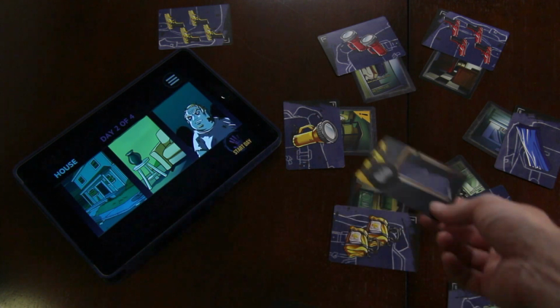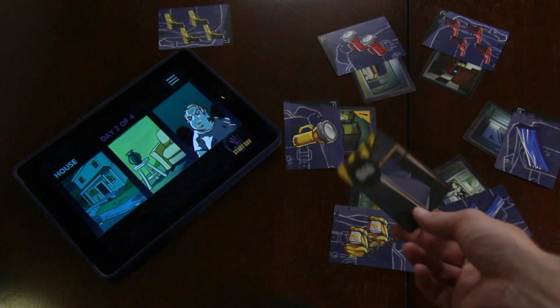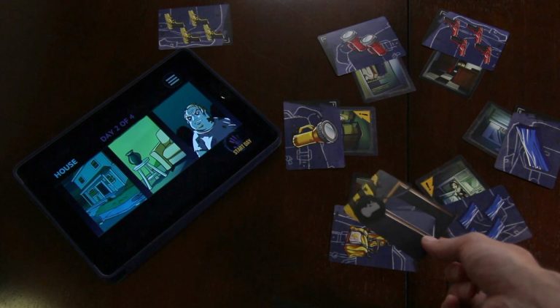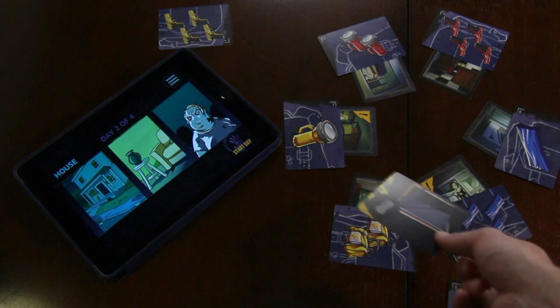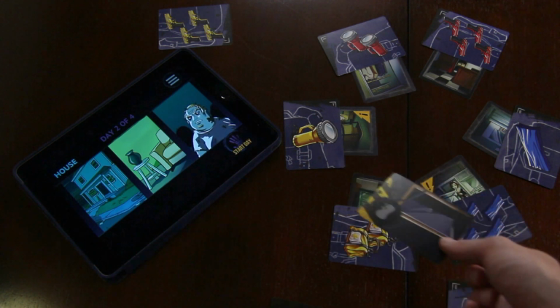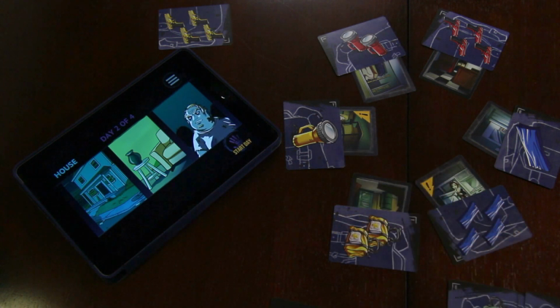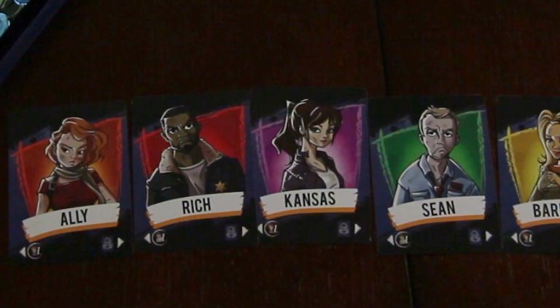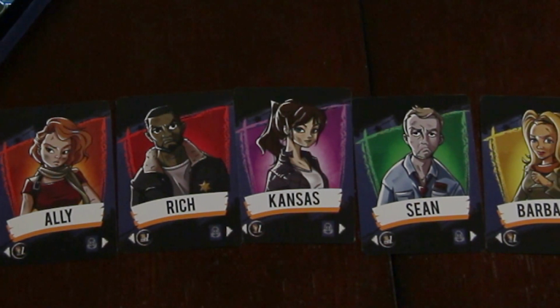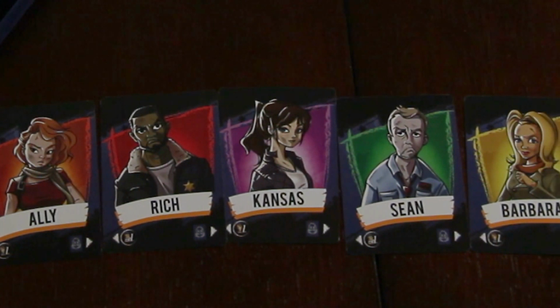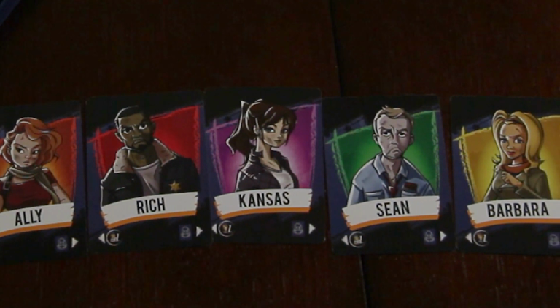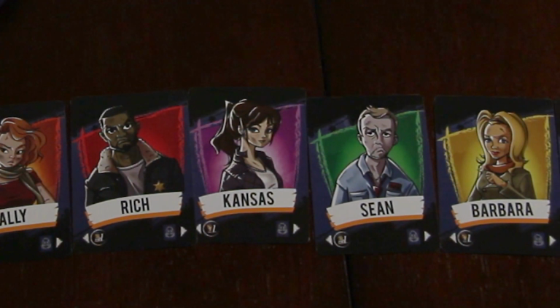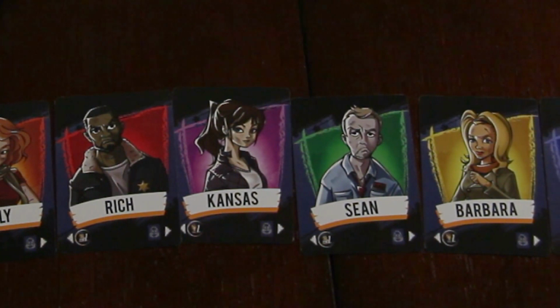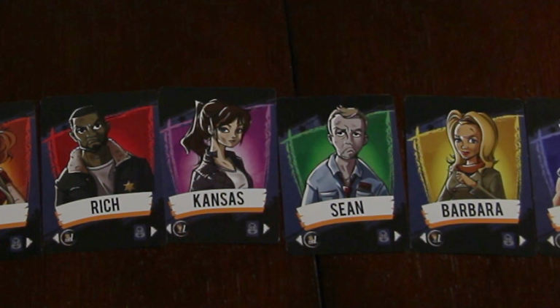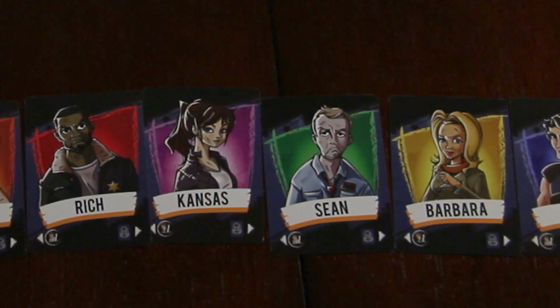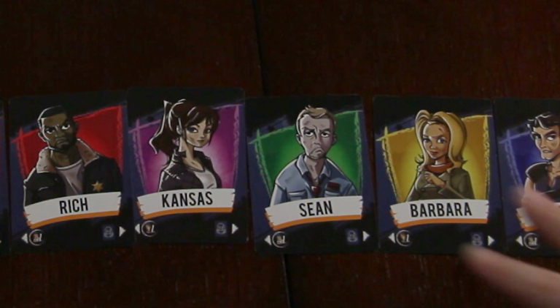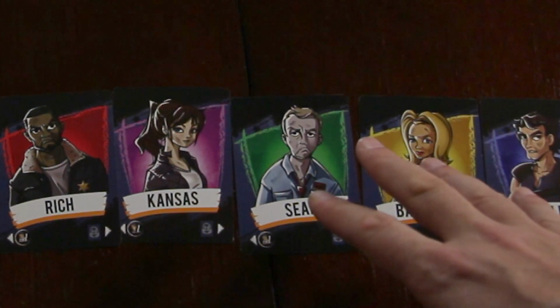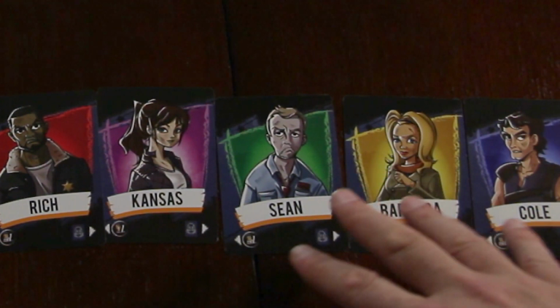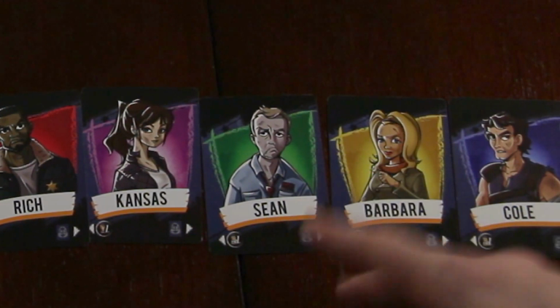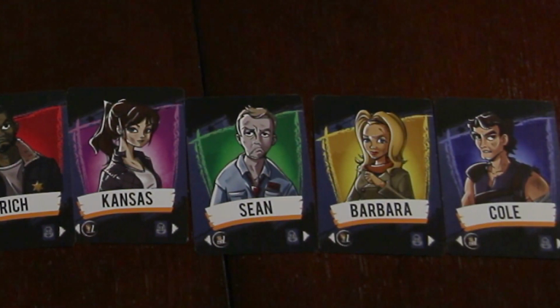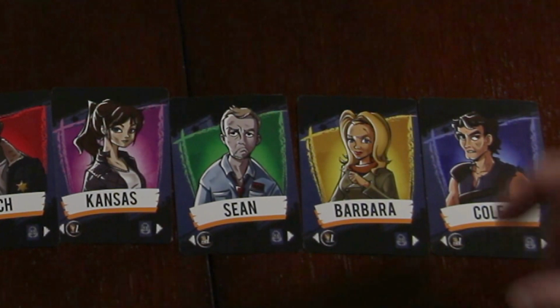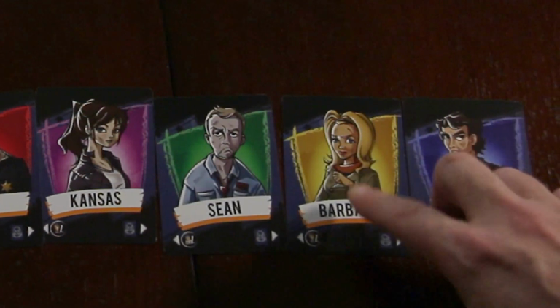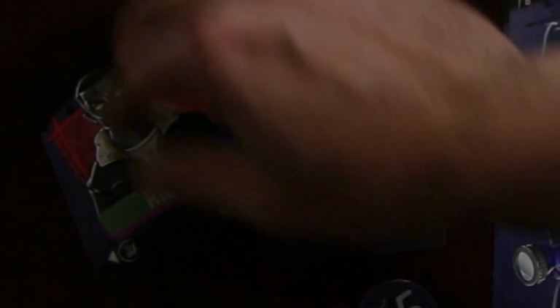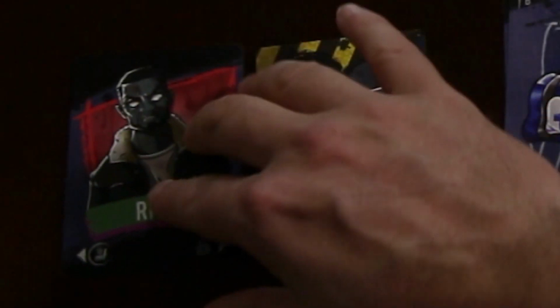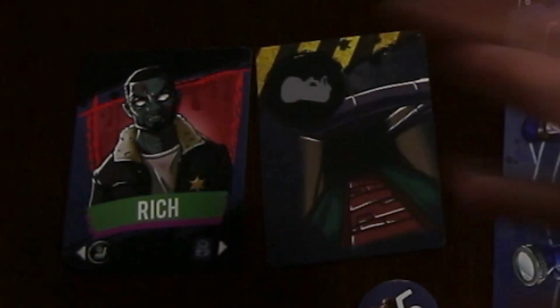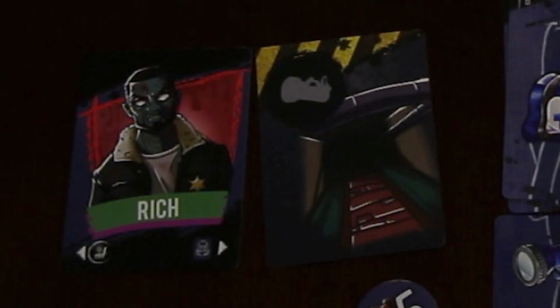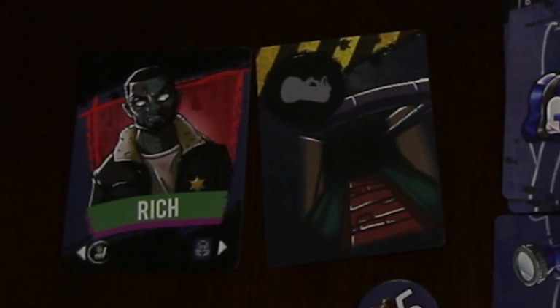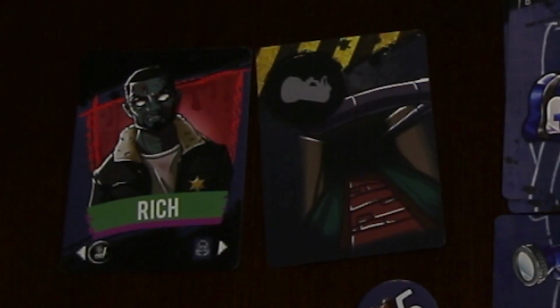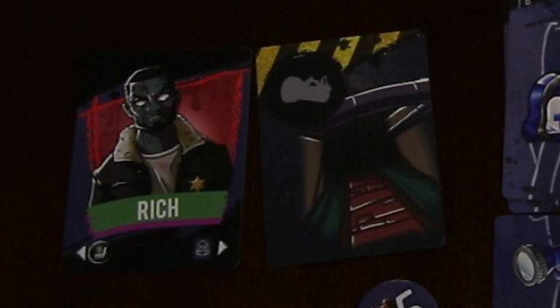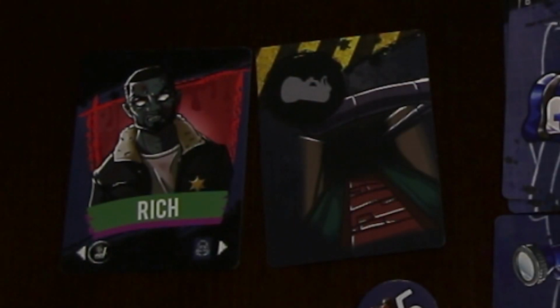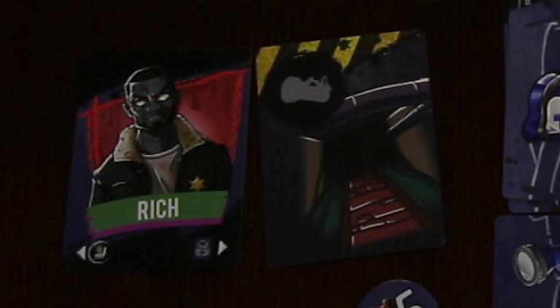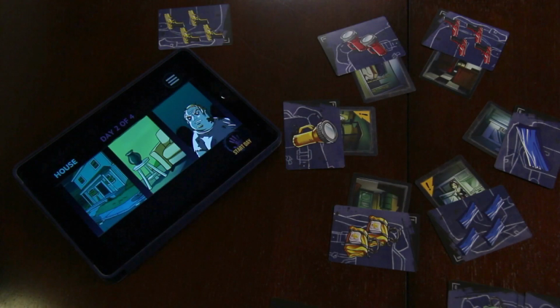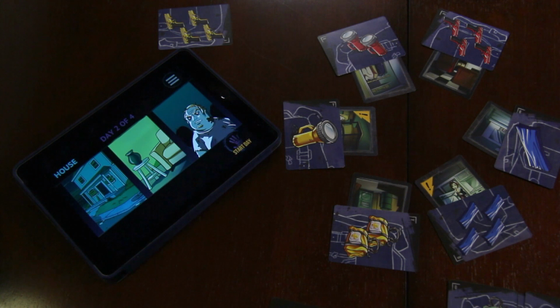That survivor must fulfill the hazard card by the end of the round. After four rounds, if any survivors remain, the survivor with the most points wins. If everyone has turned into zombies, the zombie with the most points wins. And that's how you play Zombie Slam!